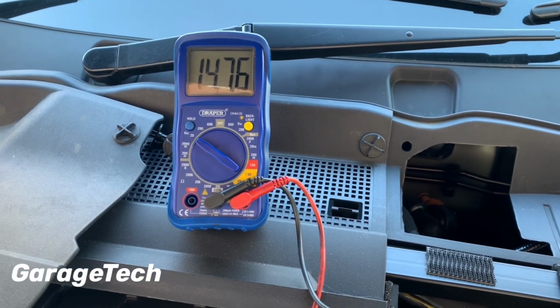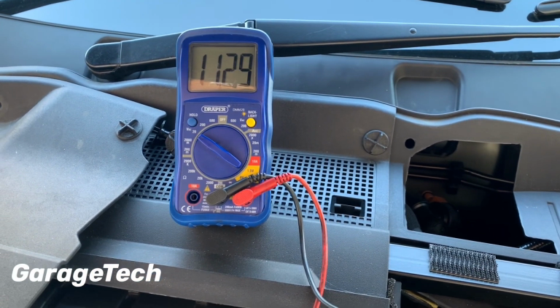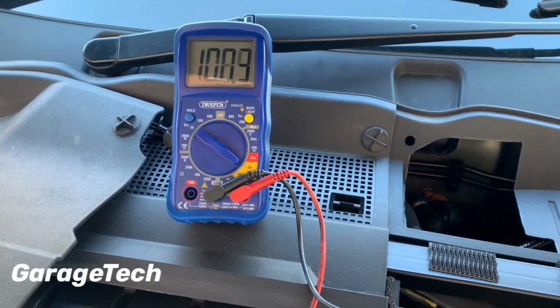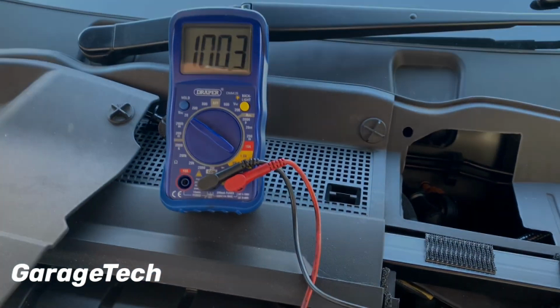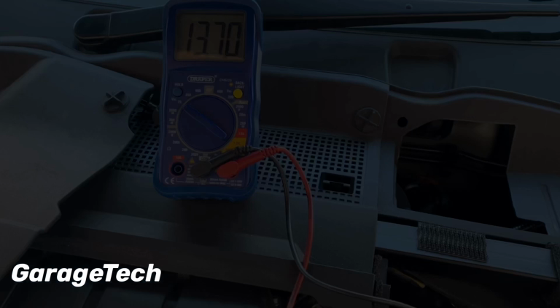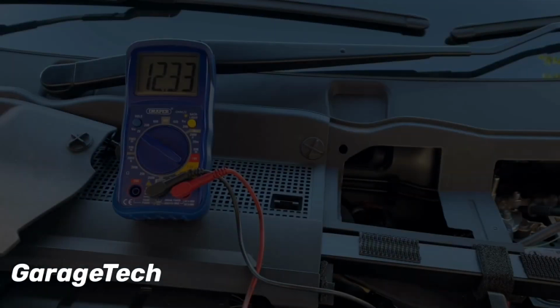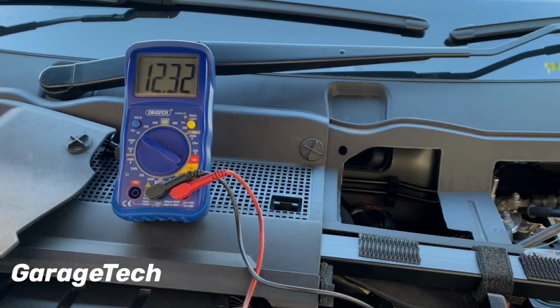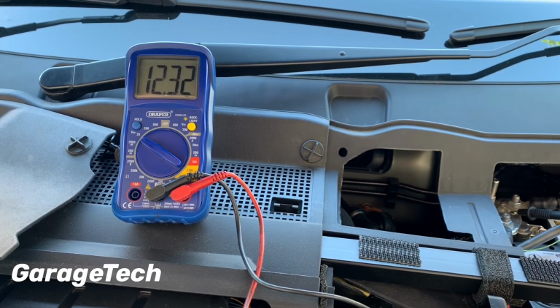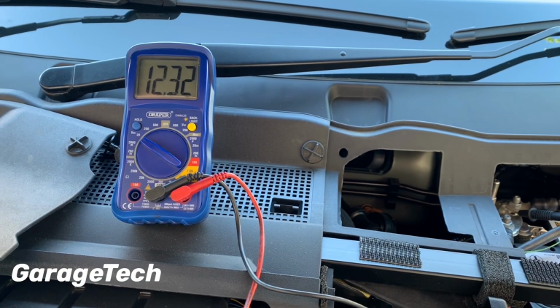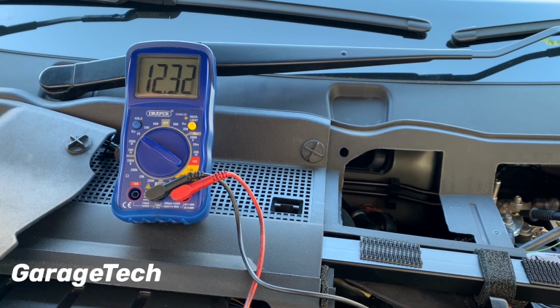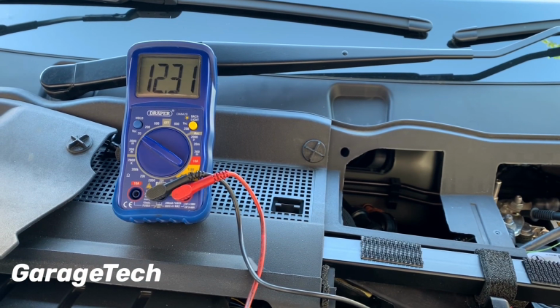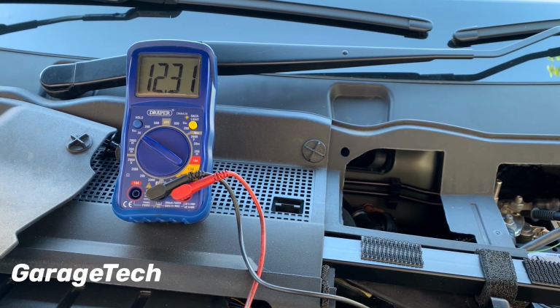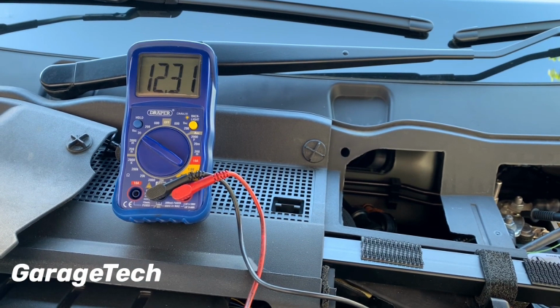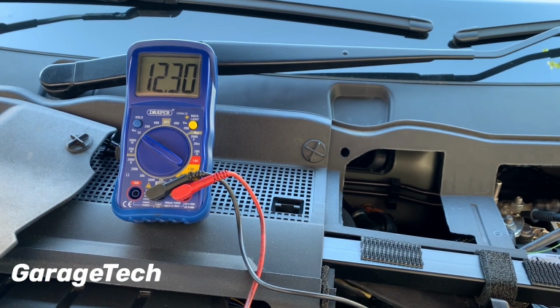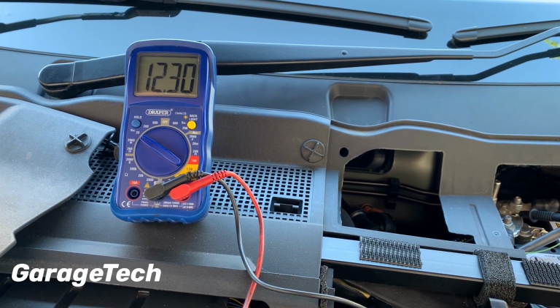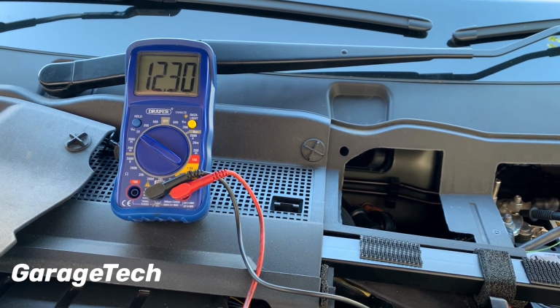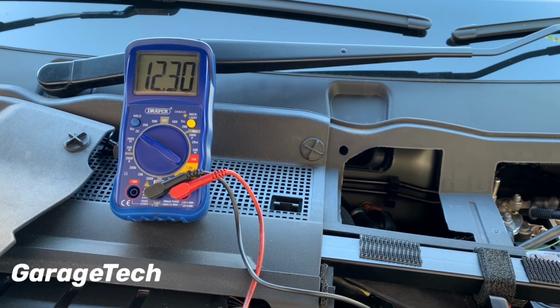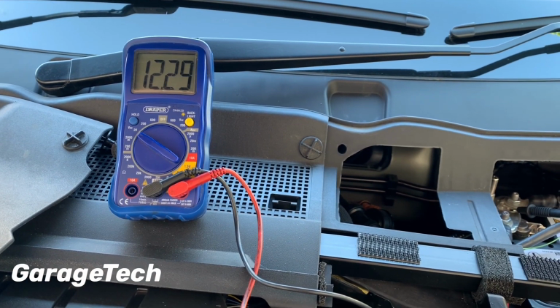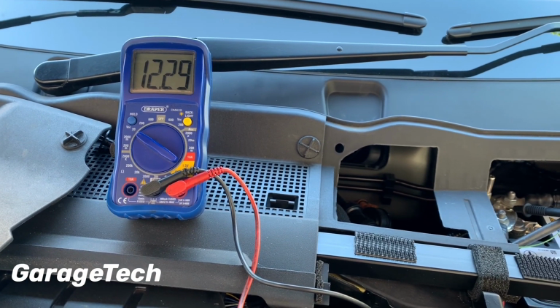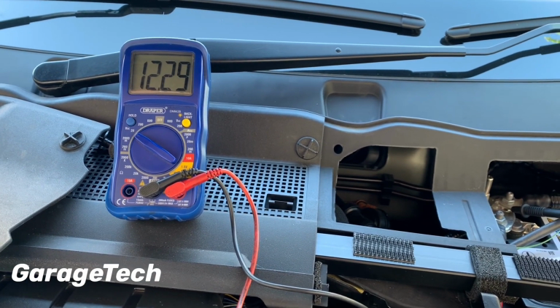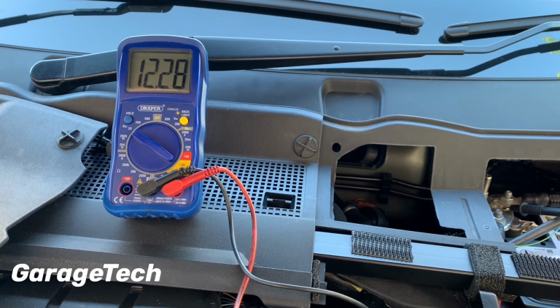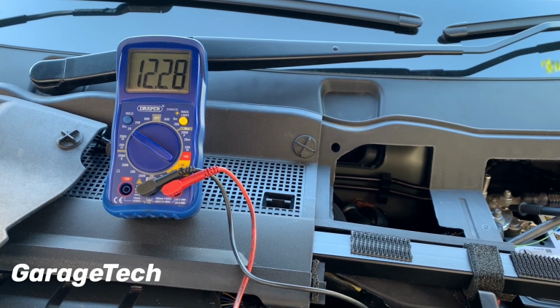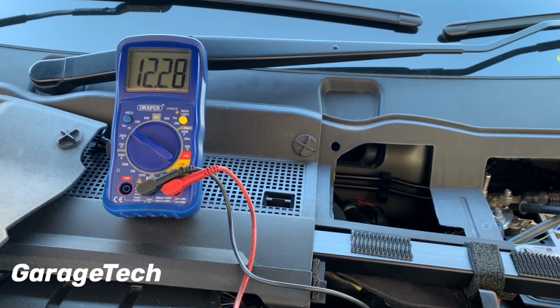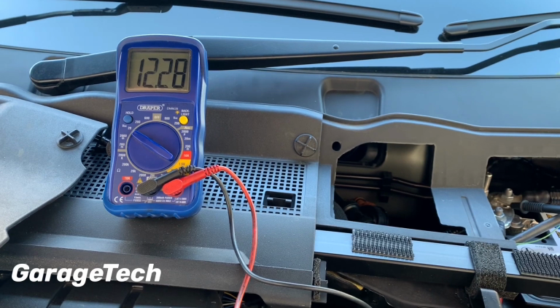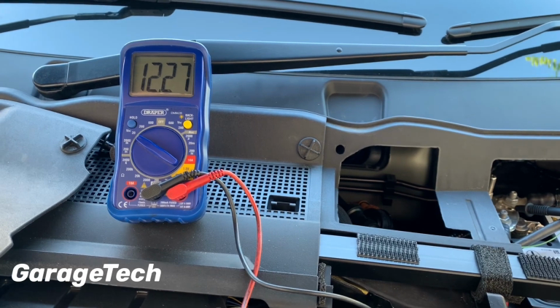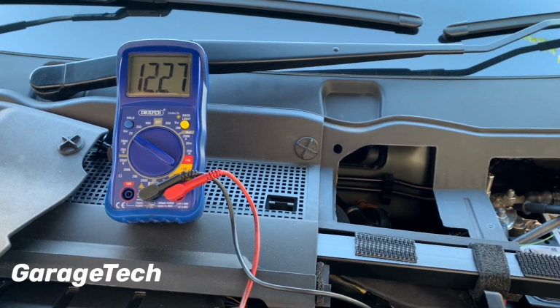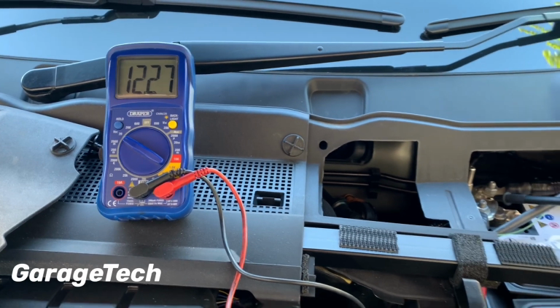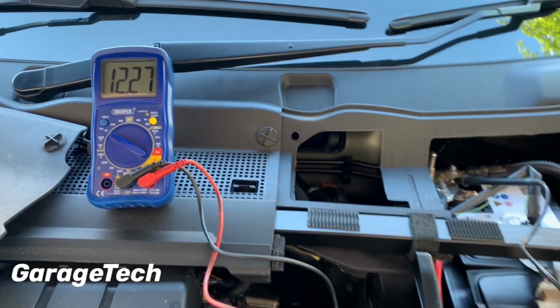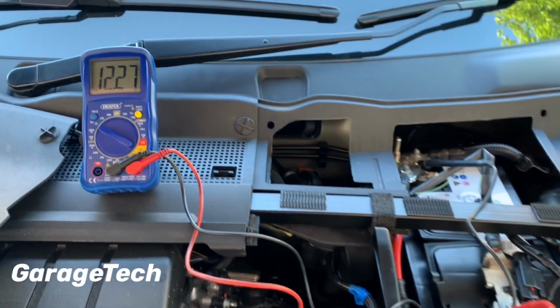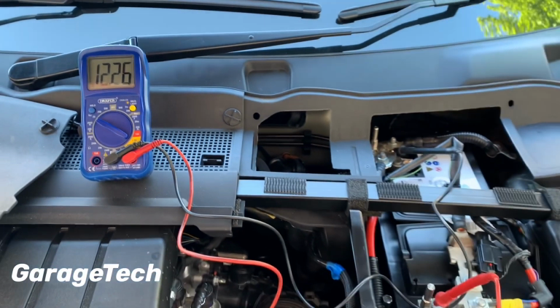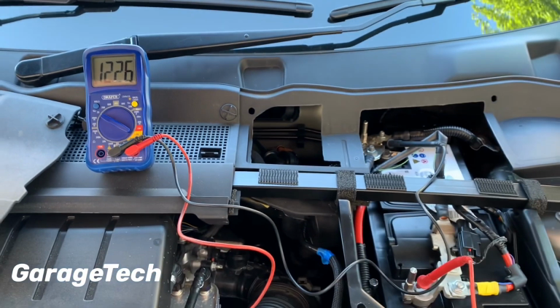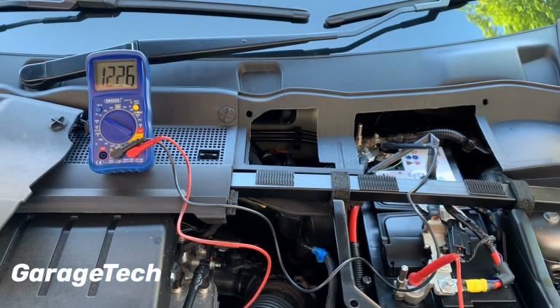If I now turn the engine off, you can see that the battery charge is starting to drop back down to its state that it was in a moment ago before I started the engine.